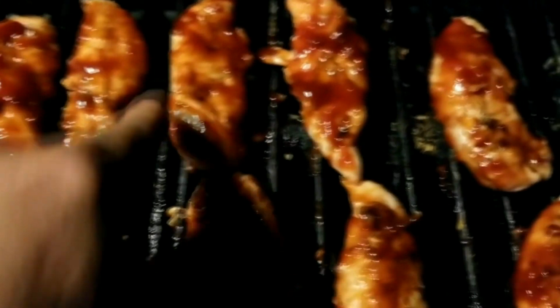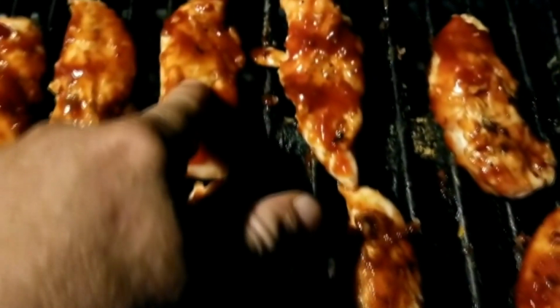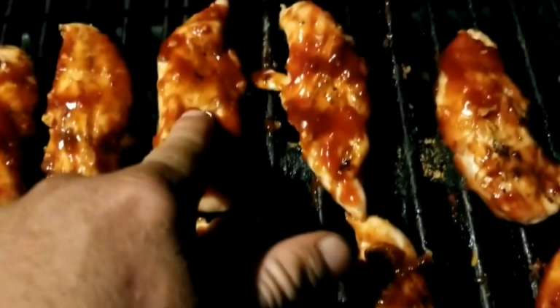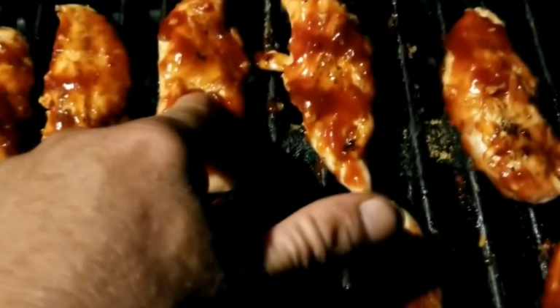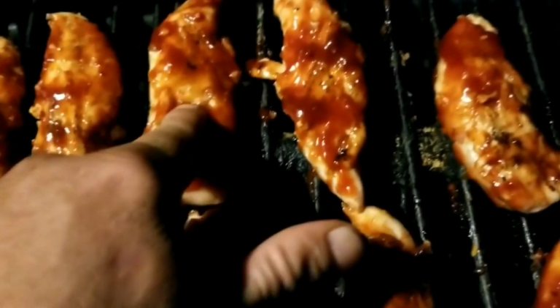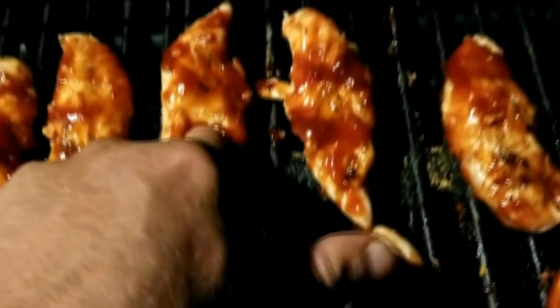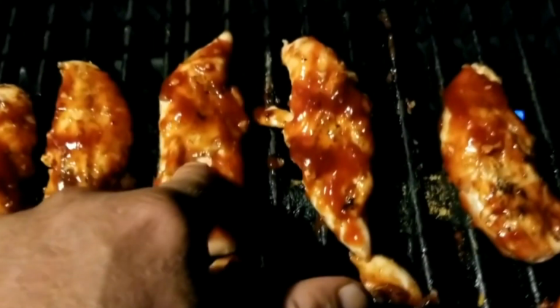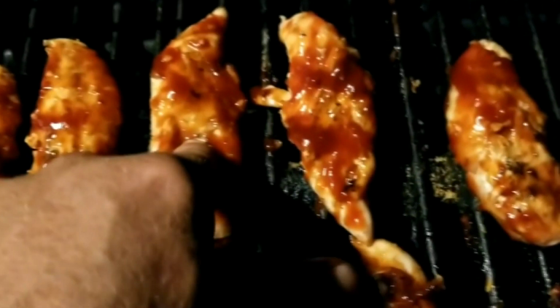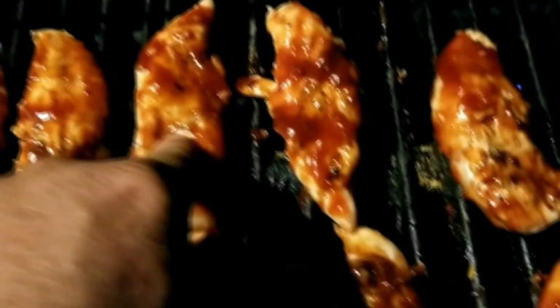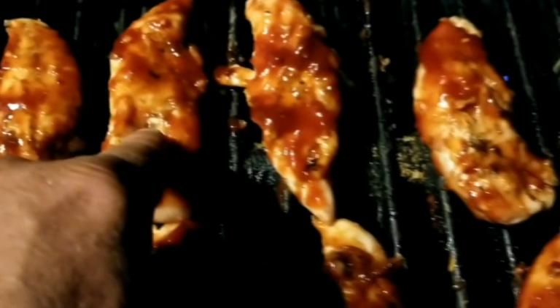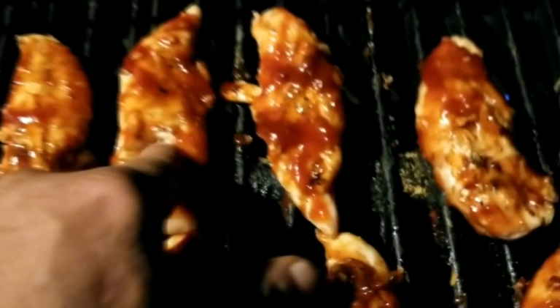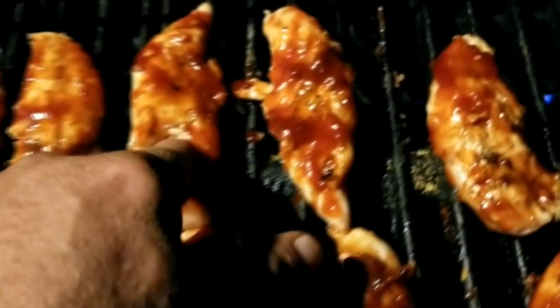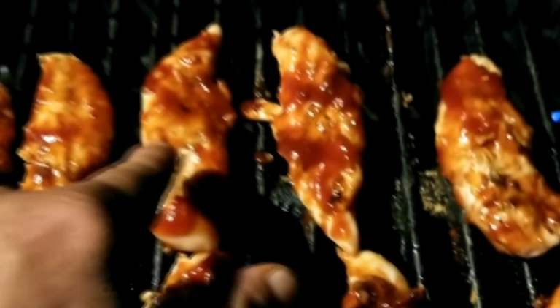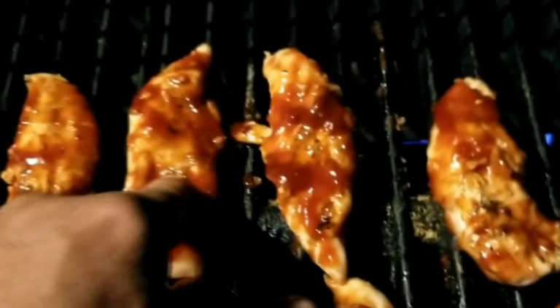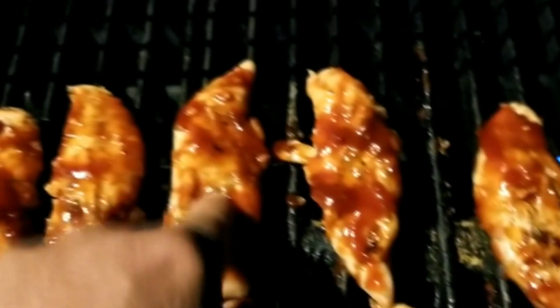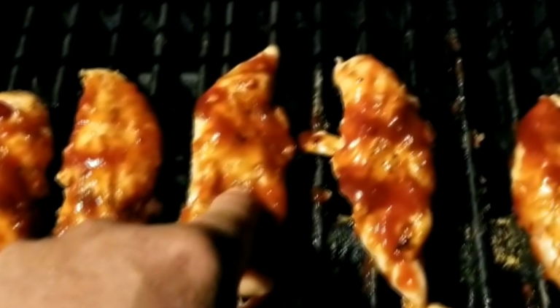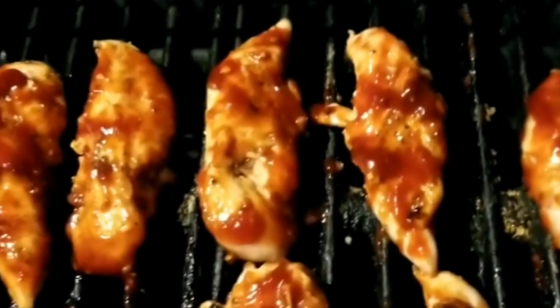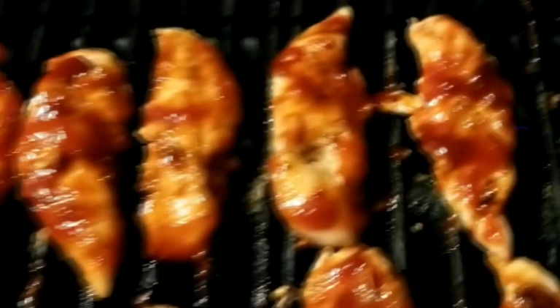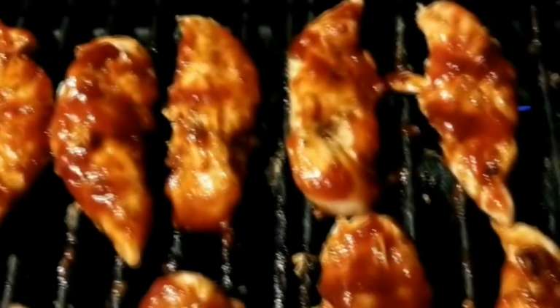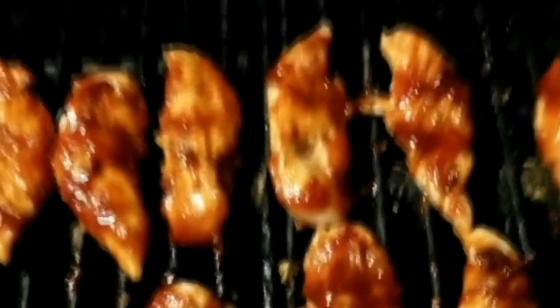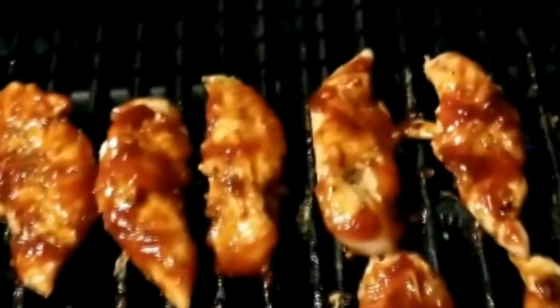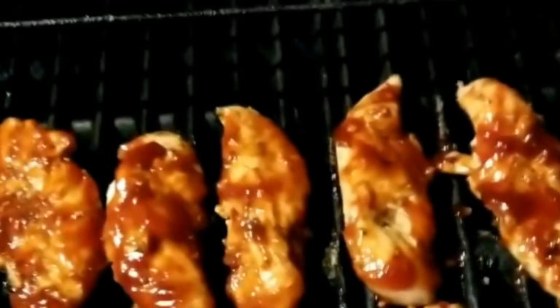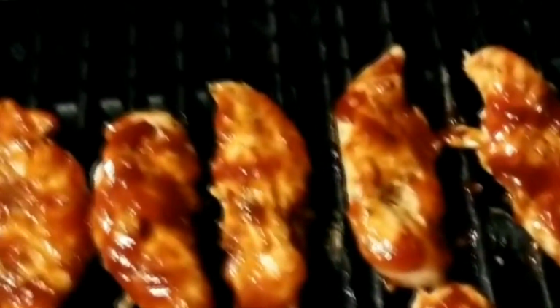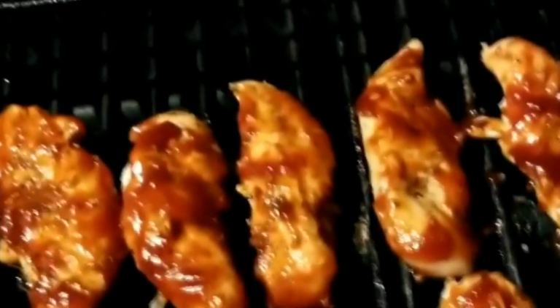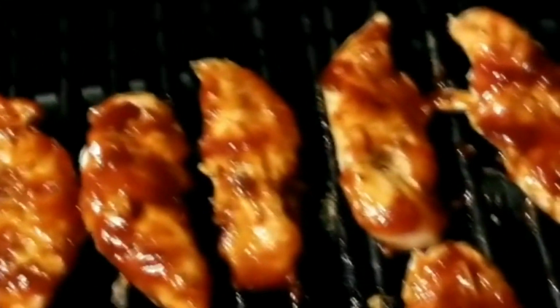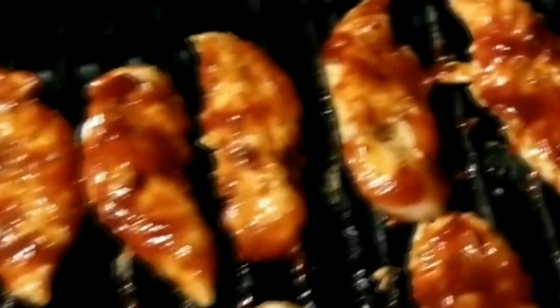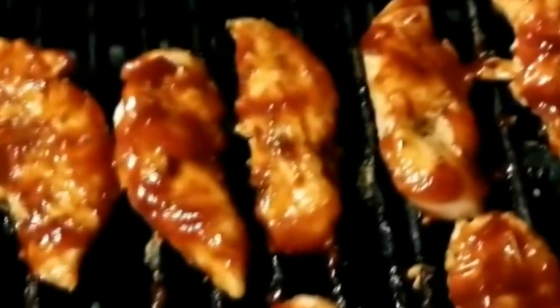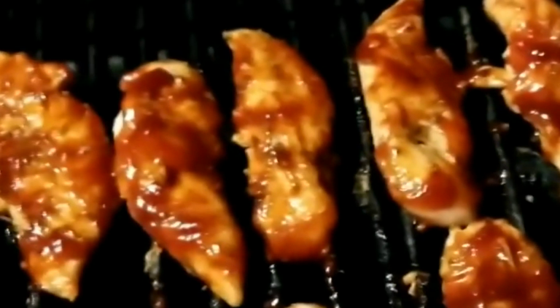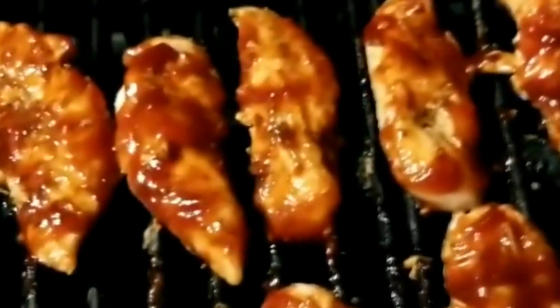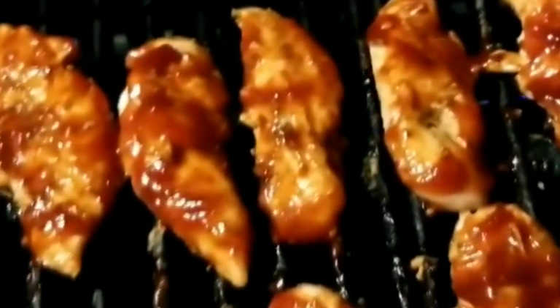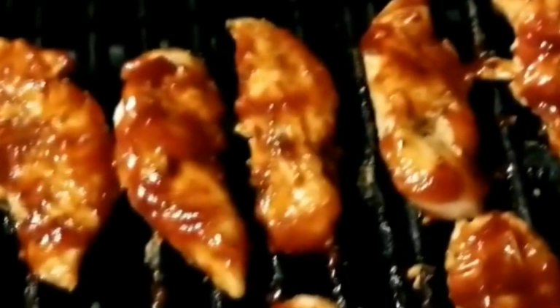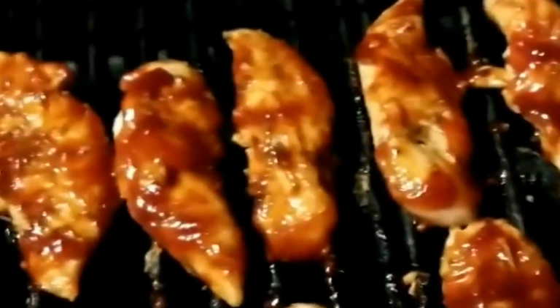You take your finger and press down, and there's a little bit of firmness but not too much — it gives a little bit. That tells you your chicken's right around 155 to 160 degrees. That's how you gauge it.